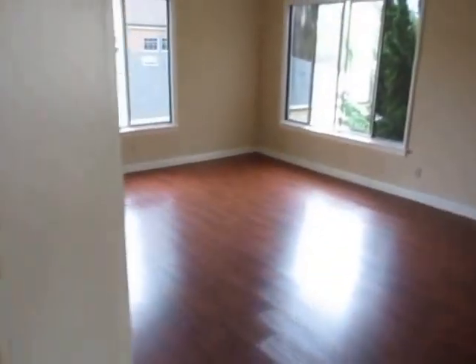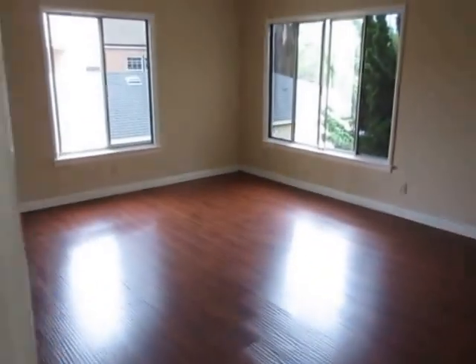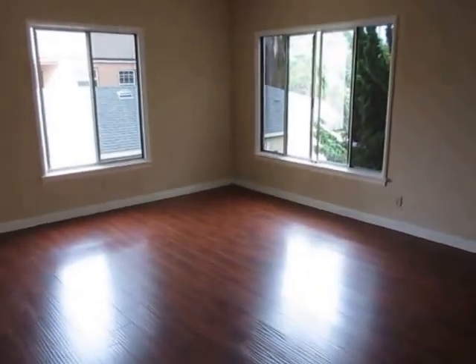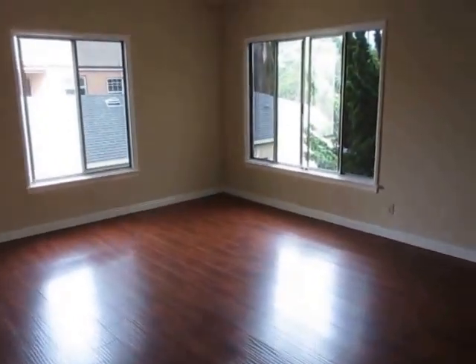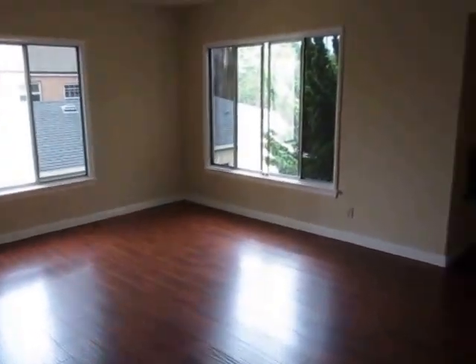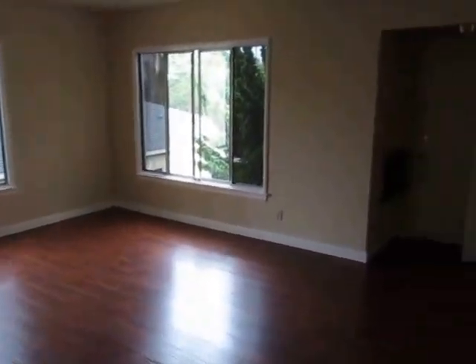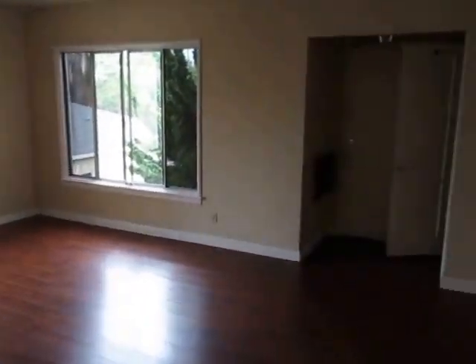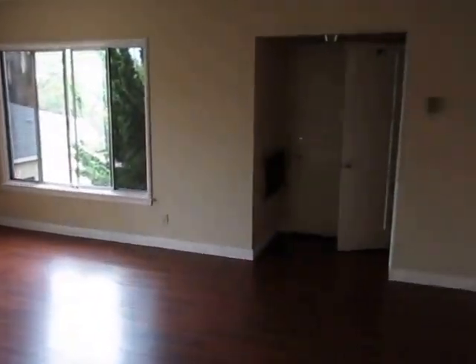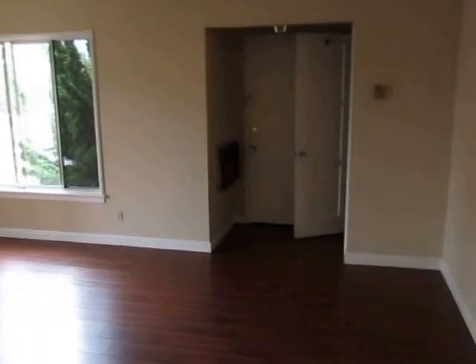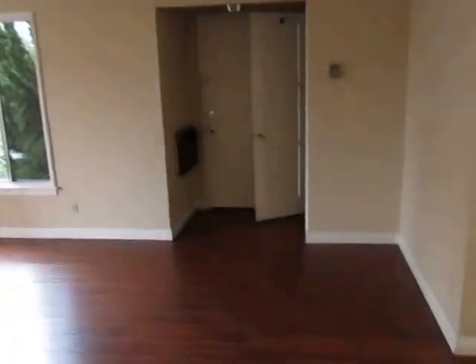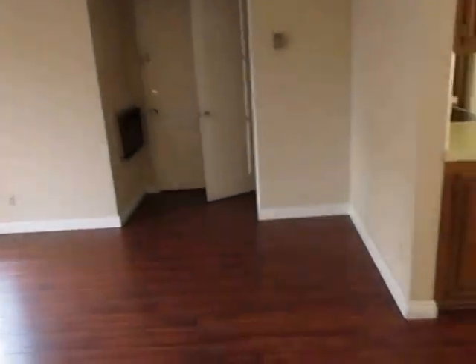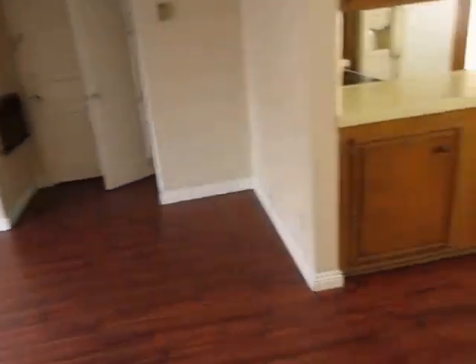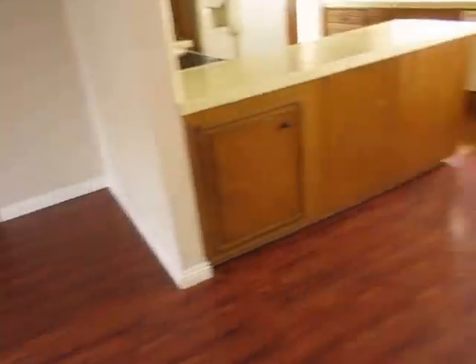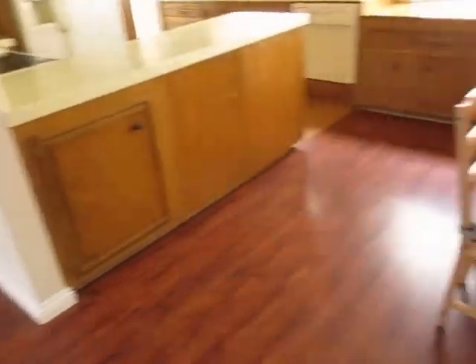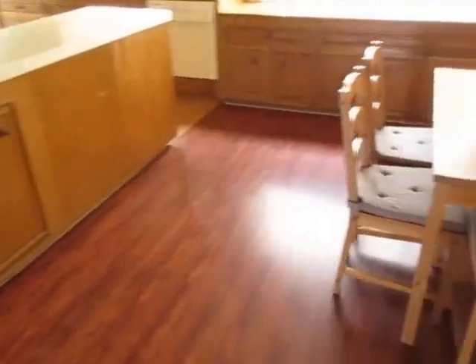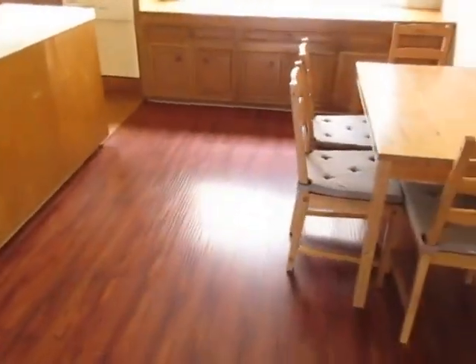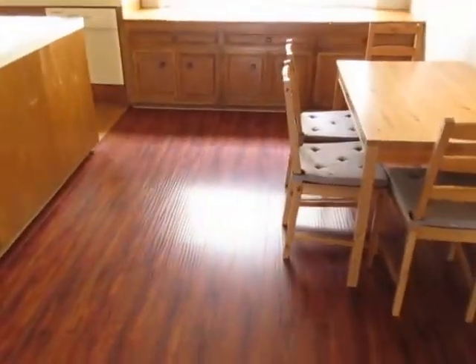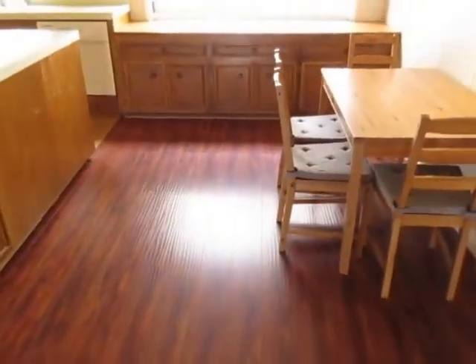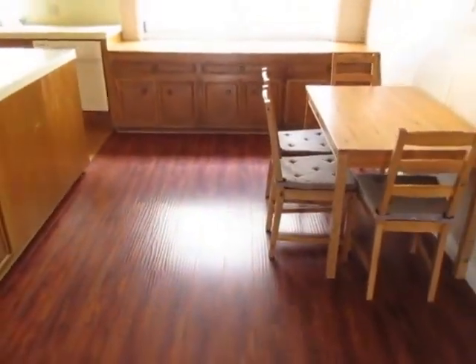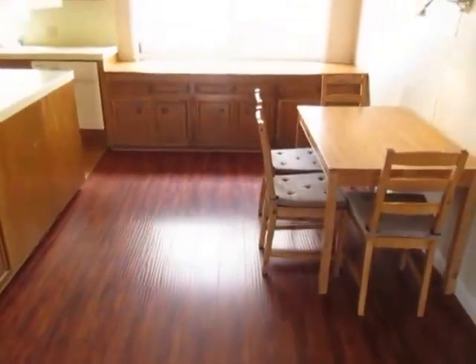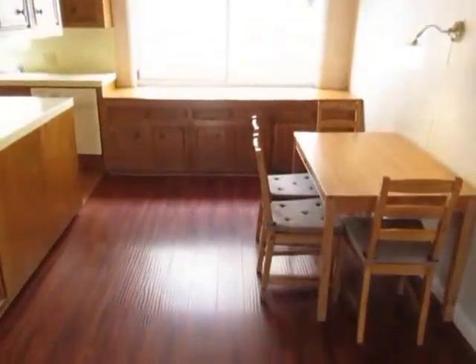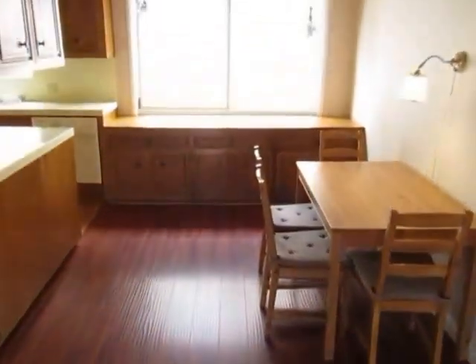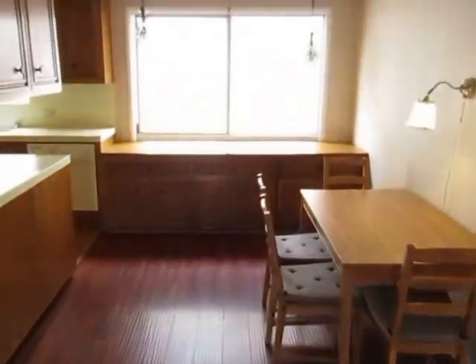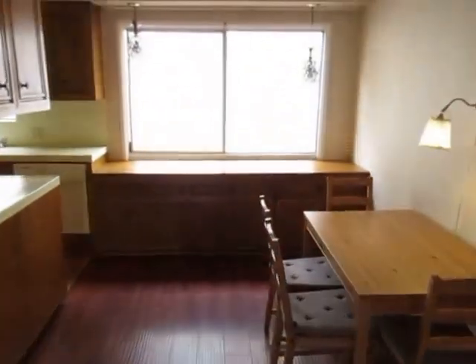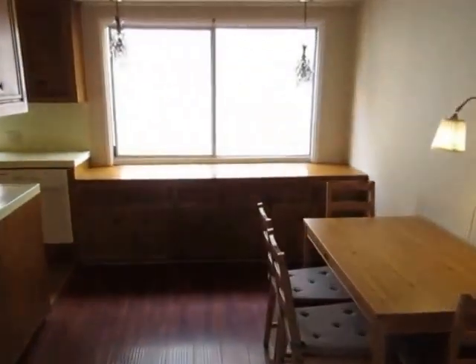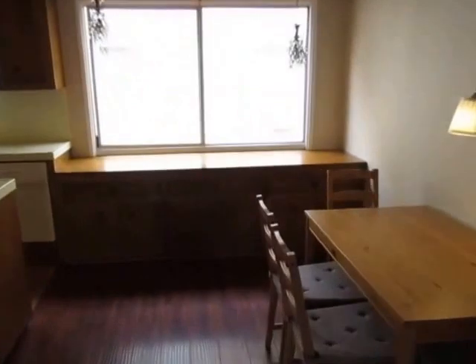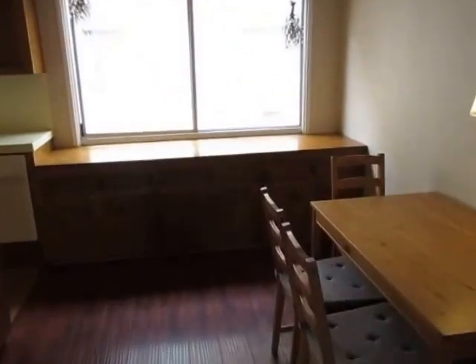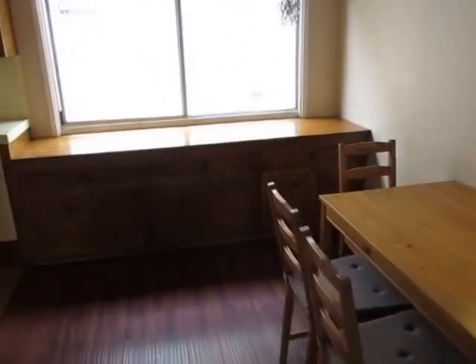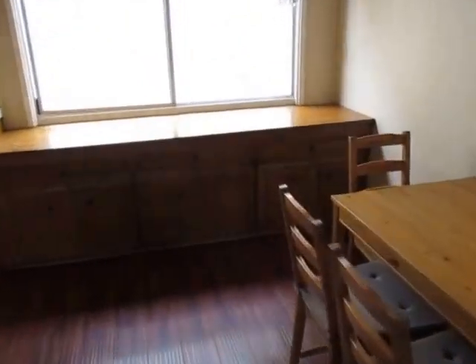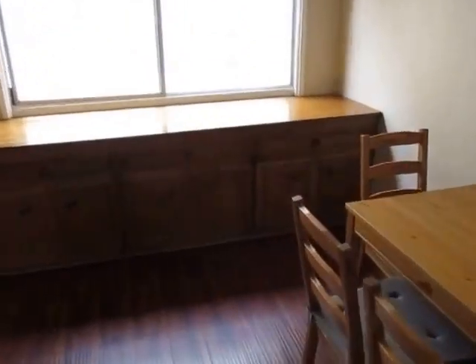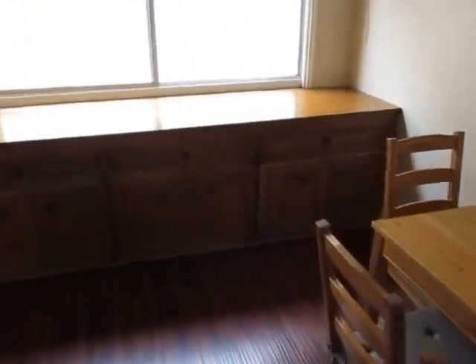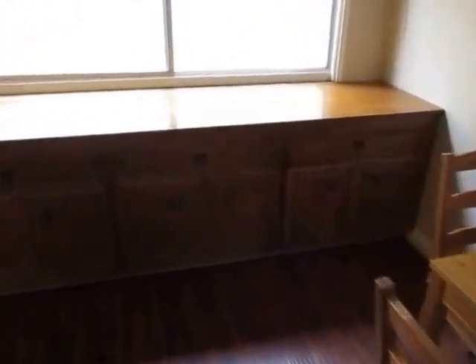Another look at the living room and the front entryway — right here you have a large dining area and a big window.